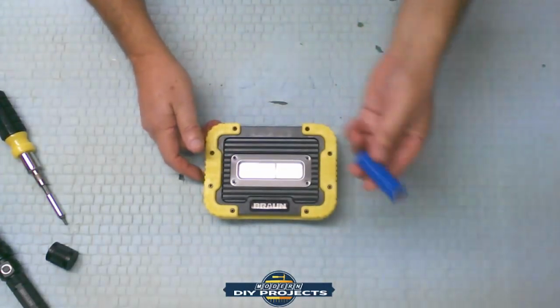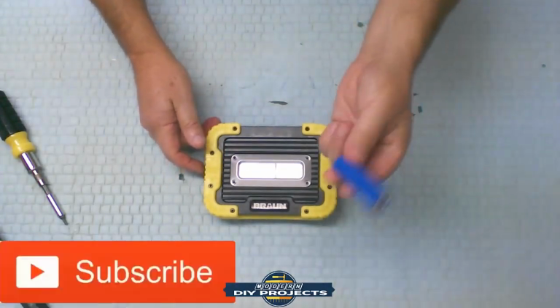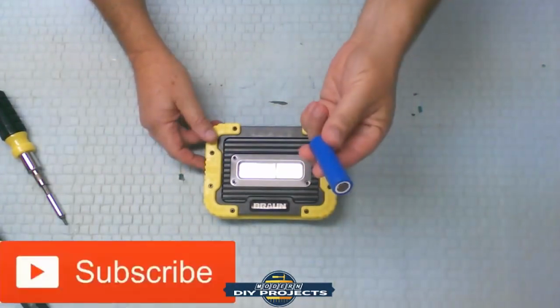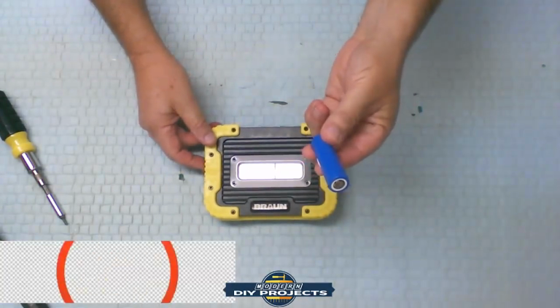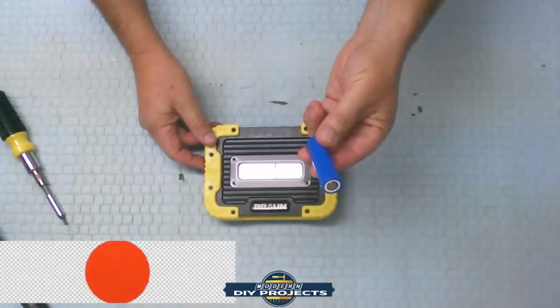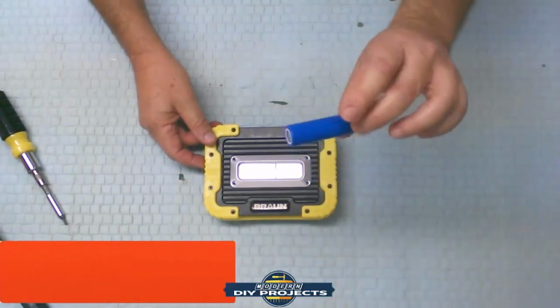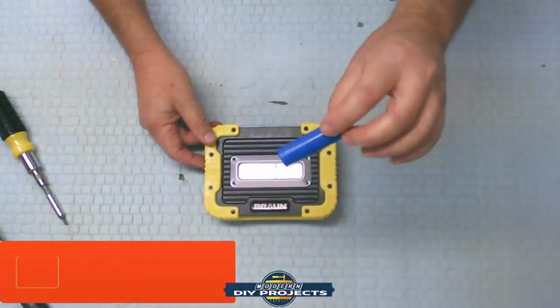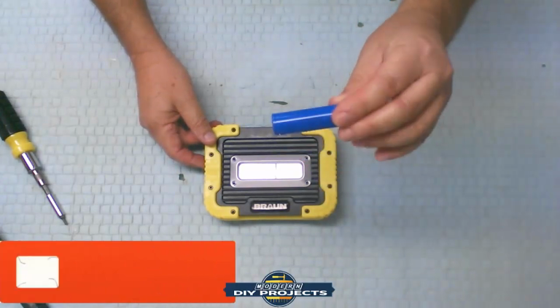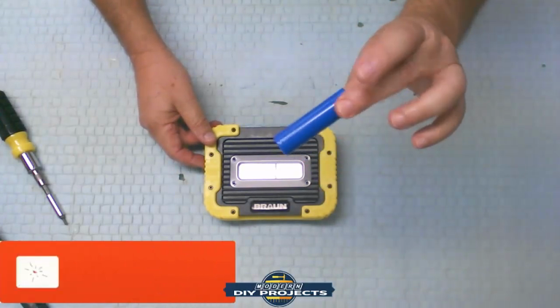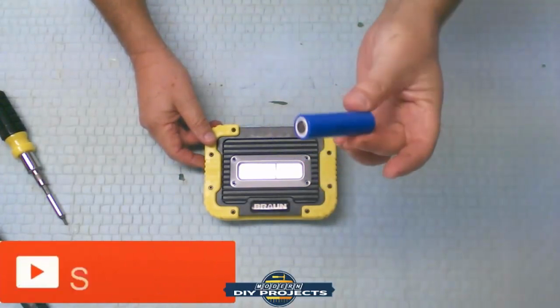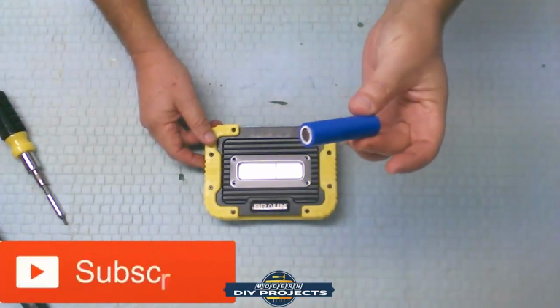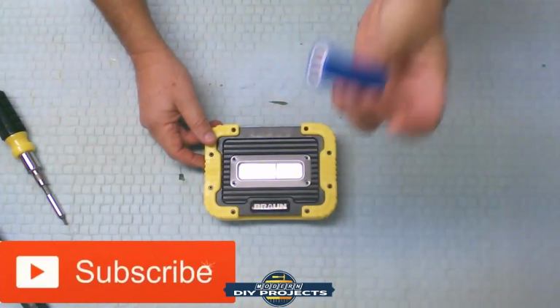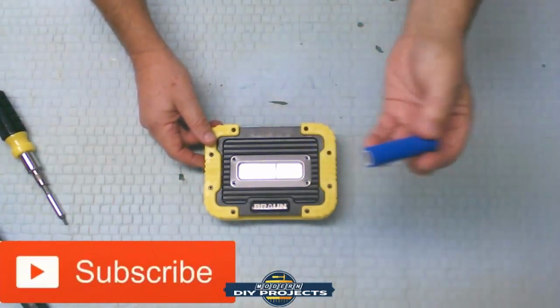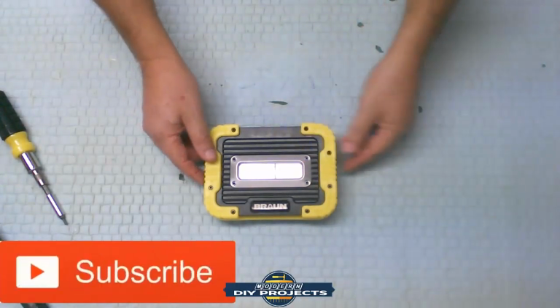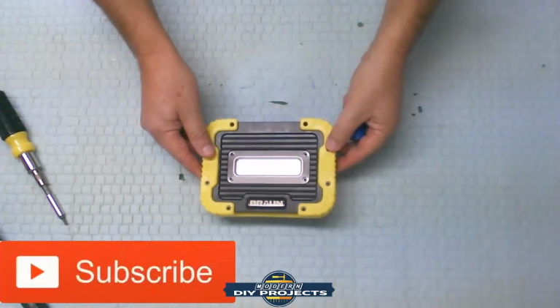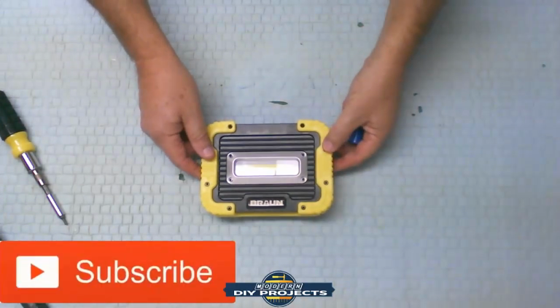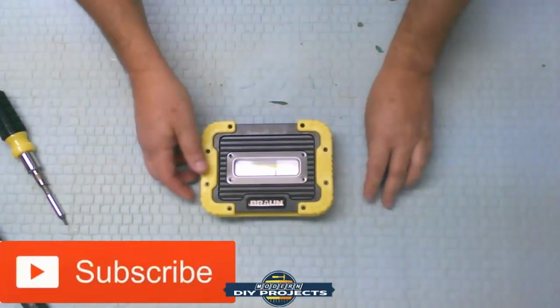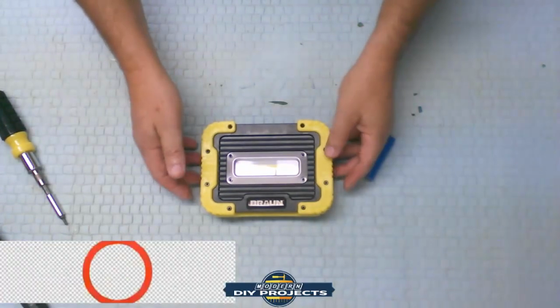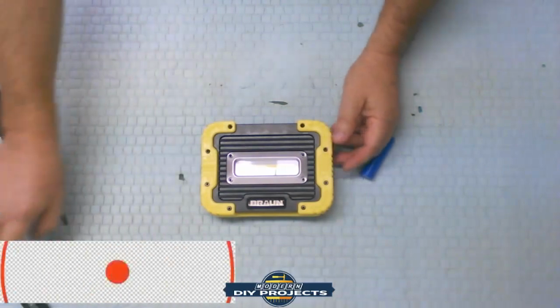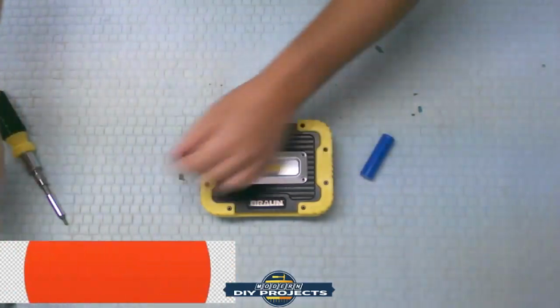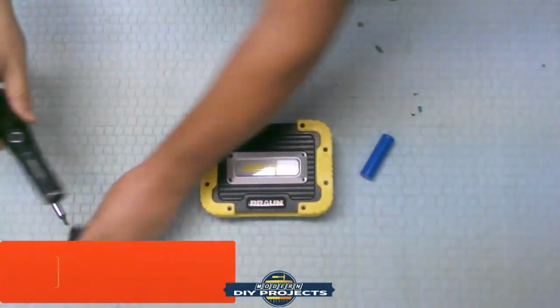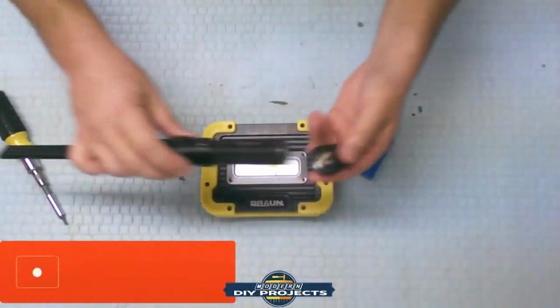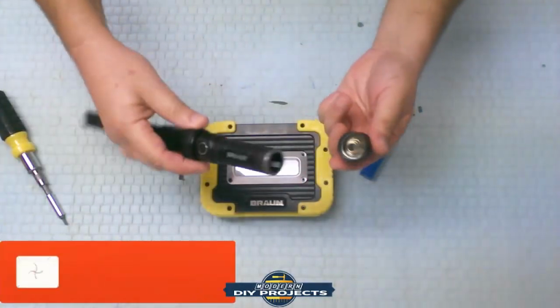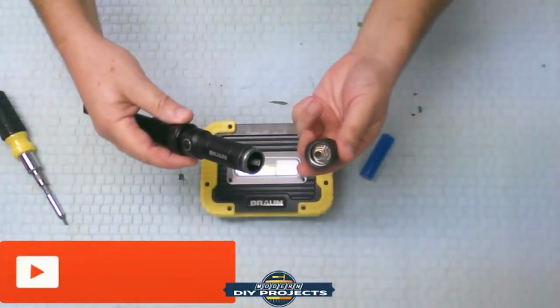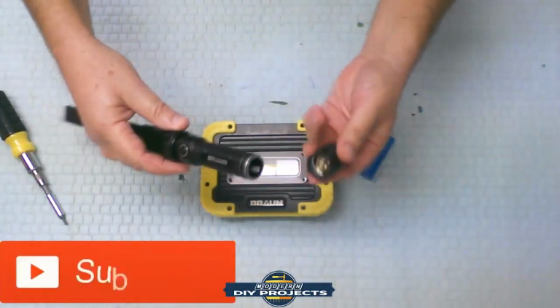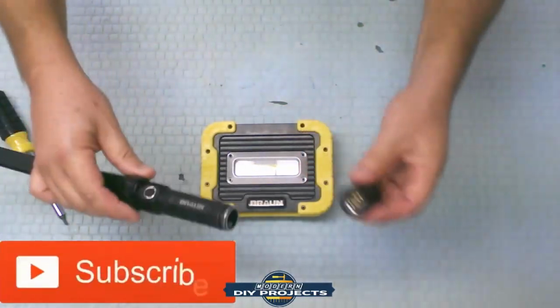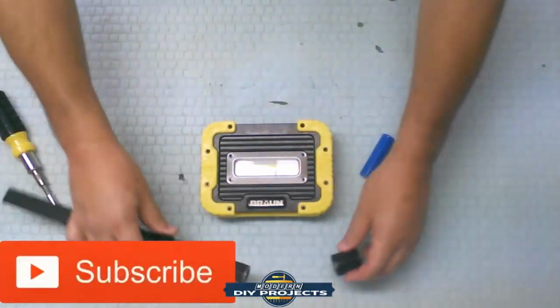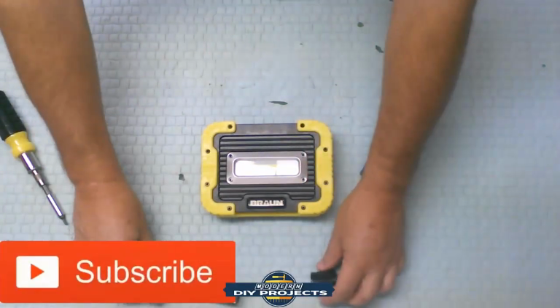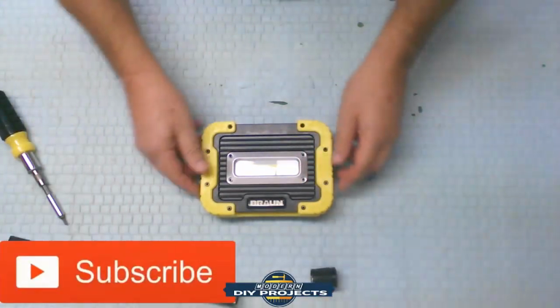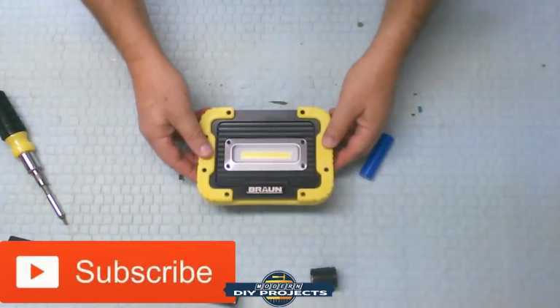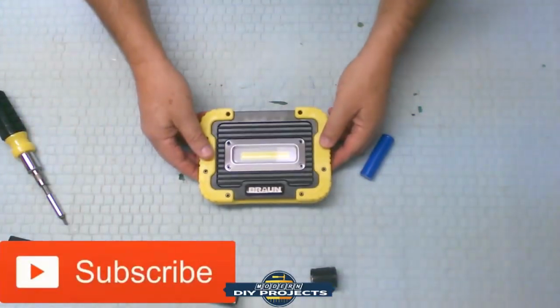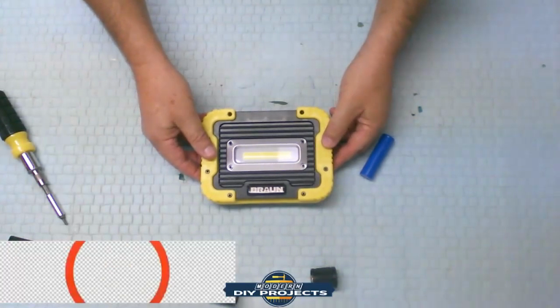So this is what's inside here — now you know. It's the simple 18650 batteries, easily replaceable. Not as easy as opening up a flashlight and sliding them out, but it can be done.